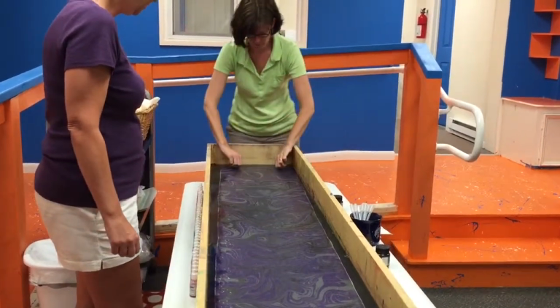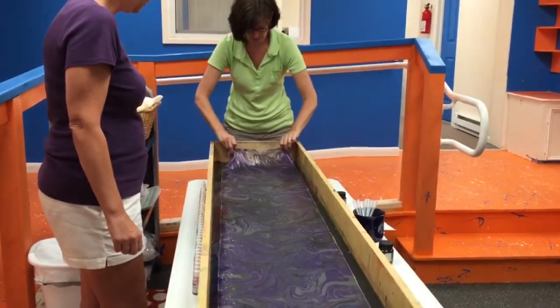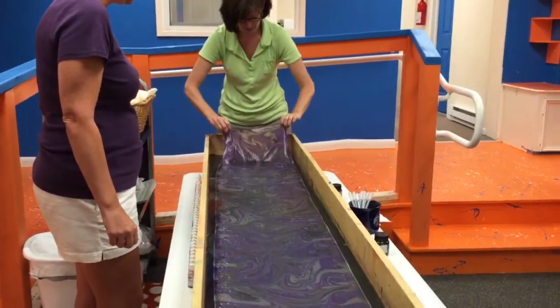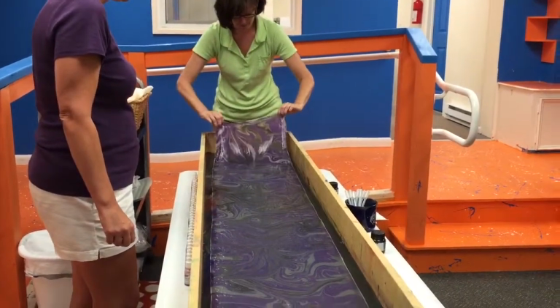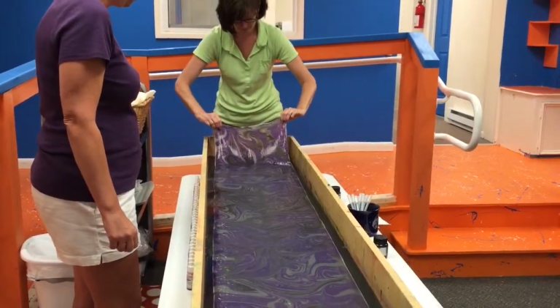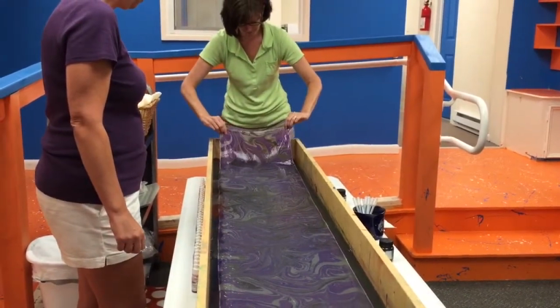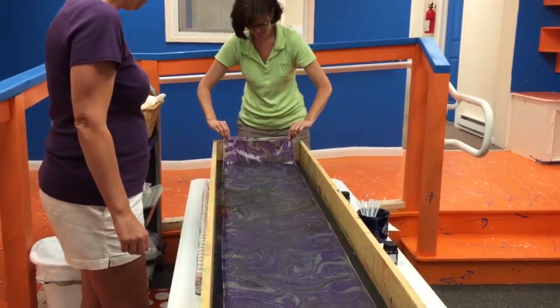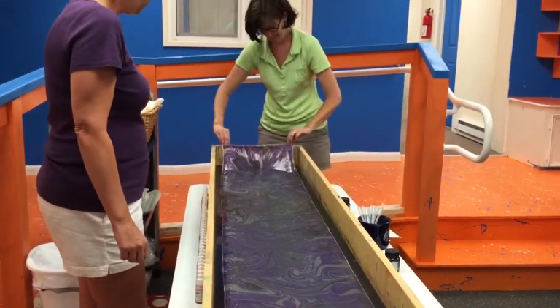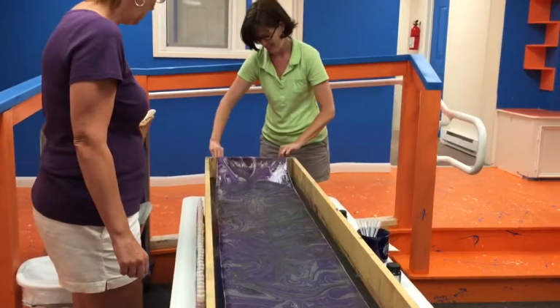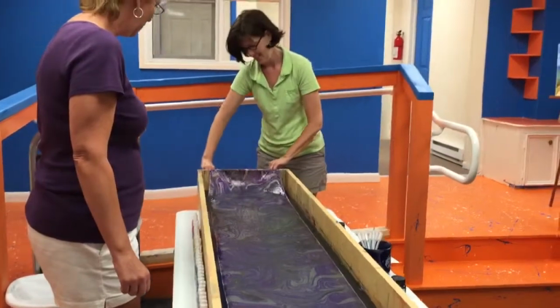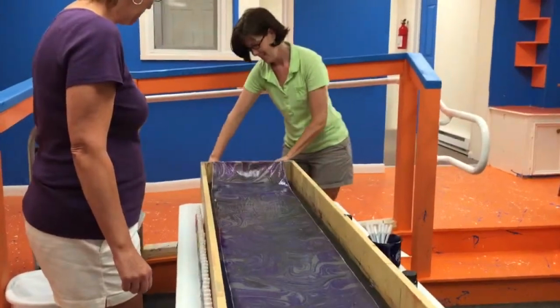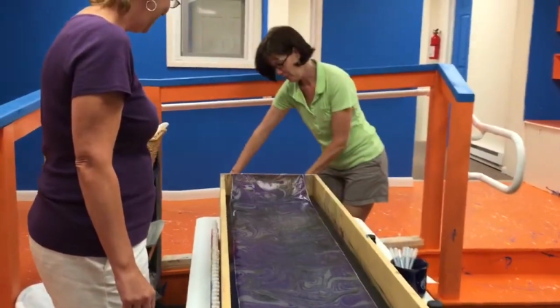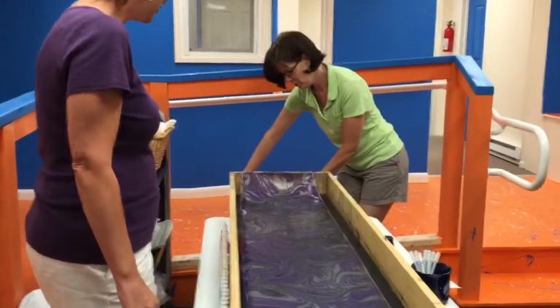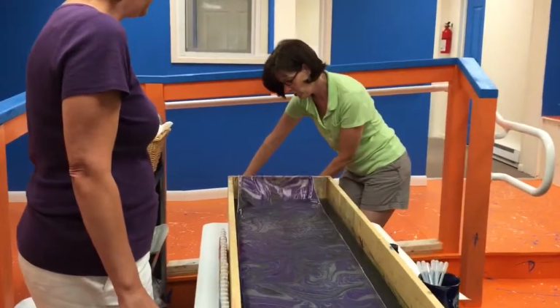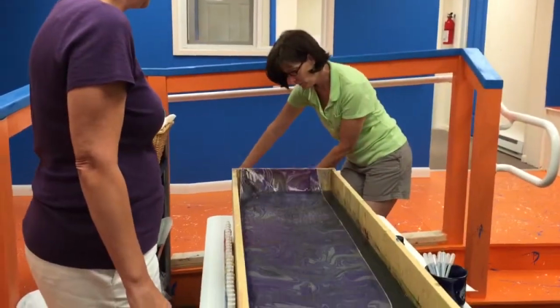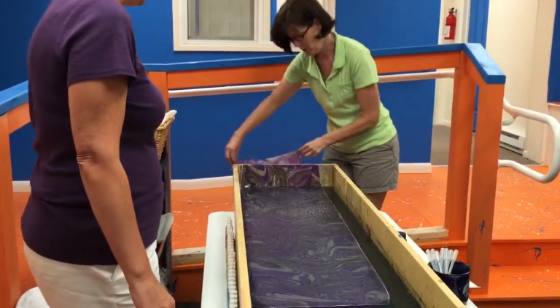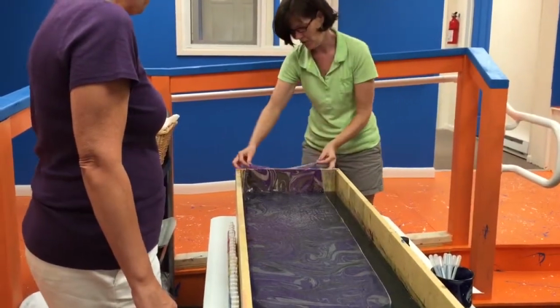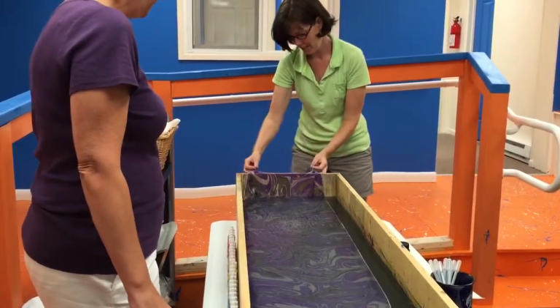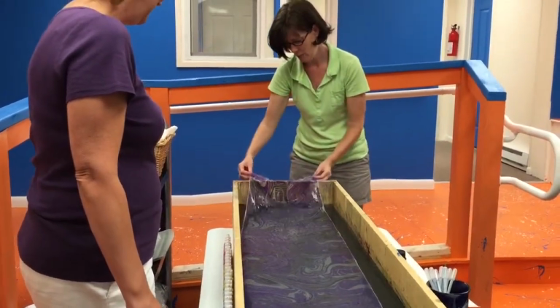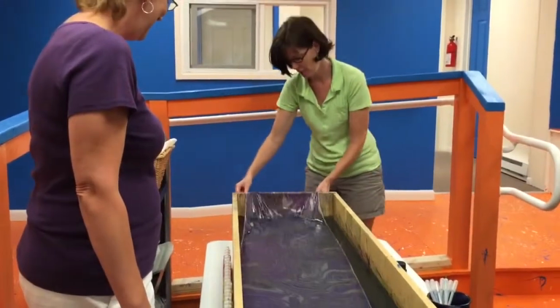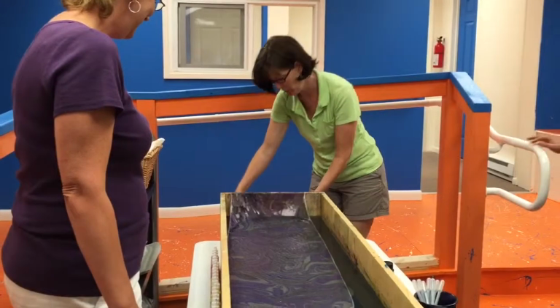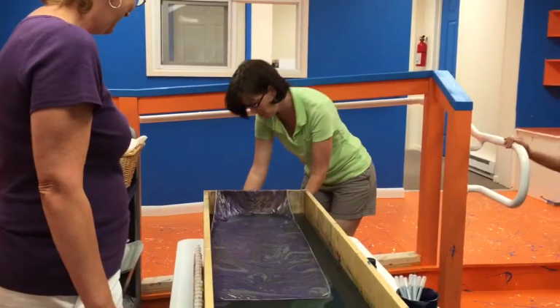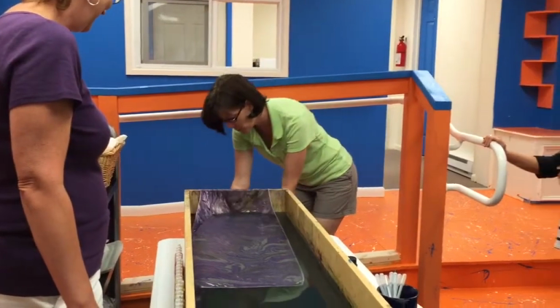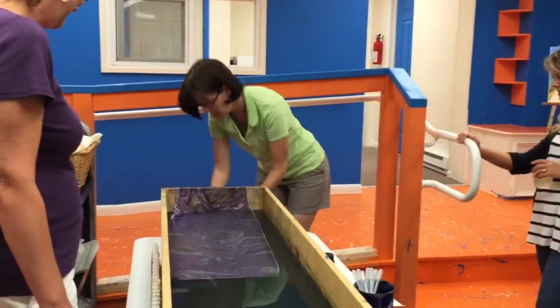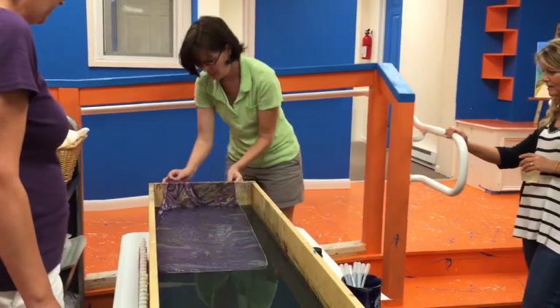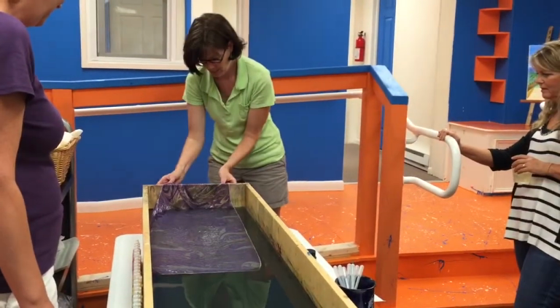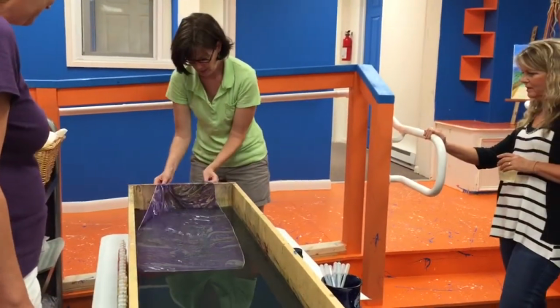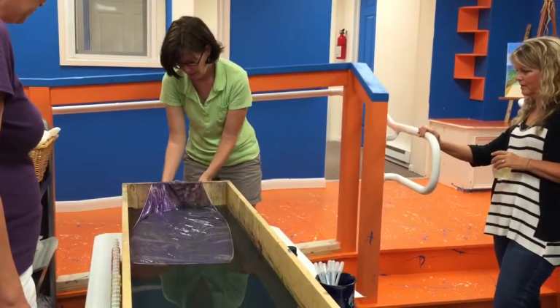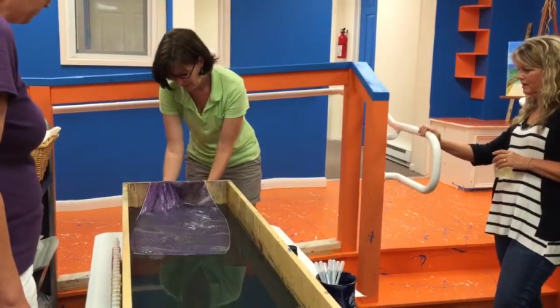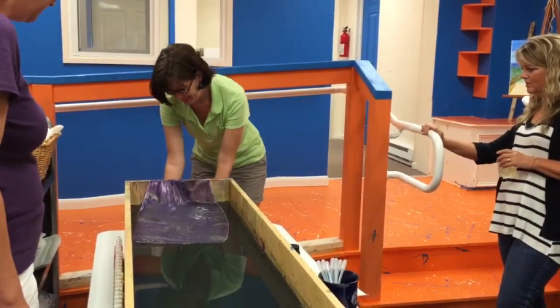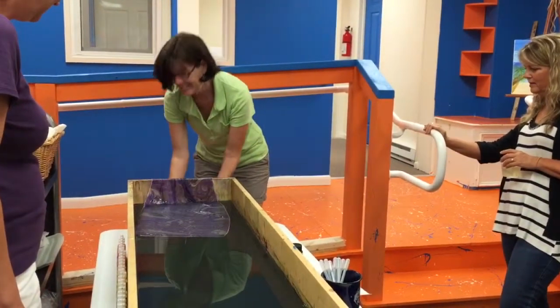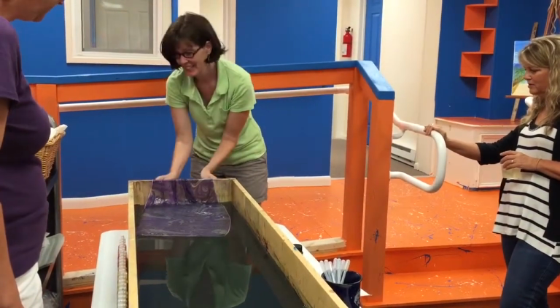Here comes the magic. Ooh! Oh my gosh! Oh my gosh! Beautiful! She's so pretty, the purple is gorgeous. That's really pretty.